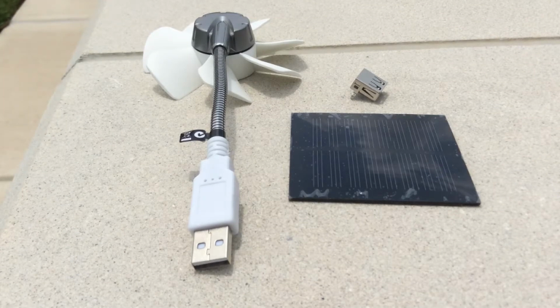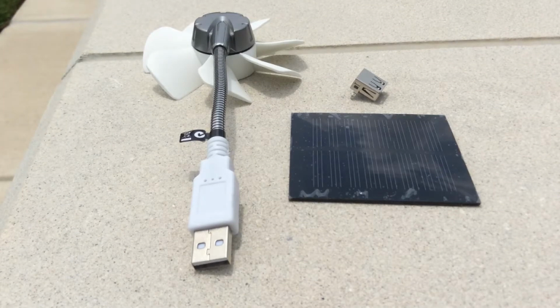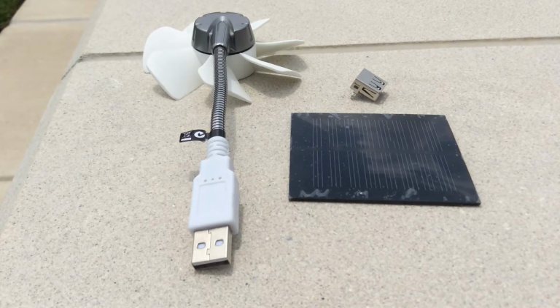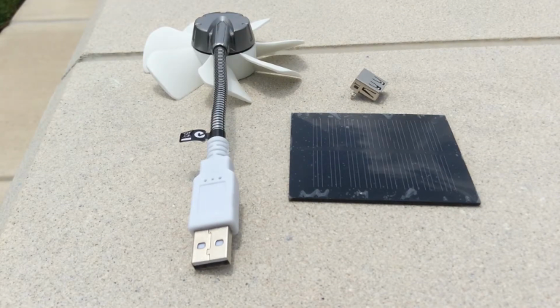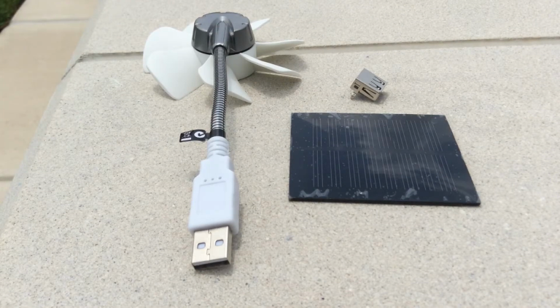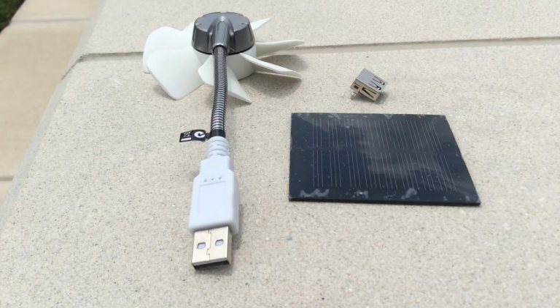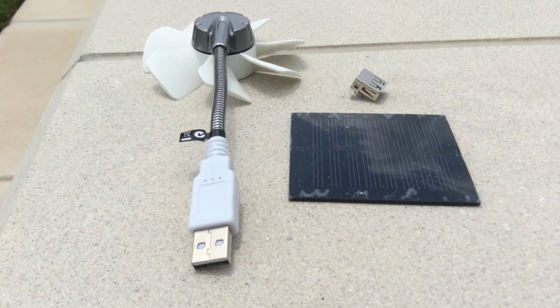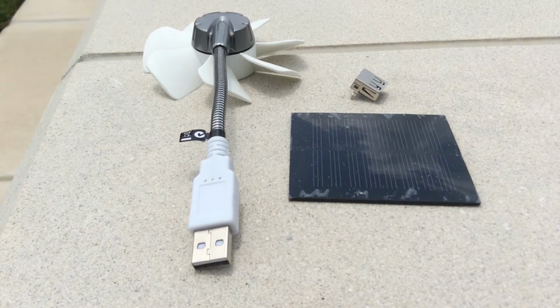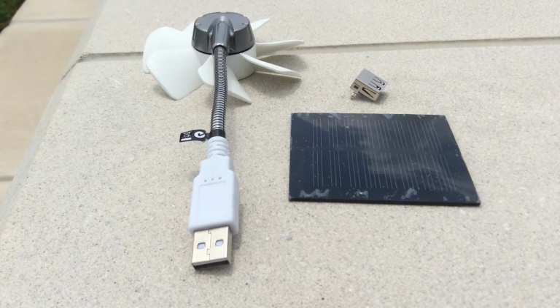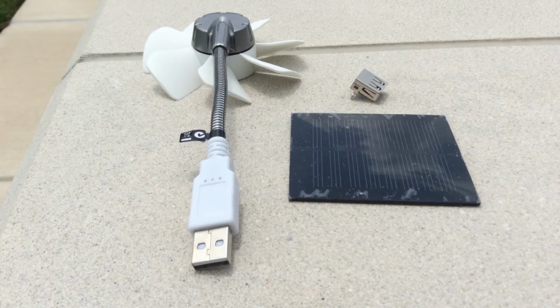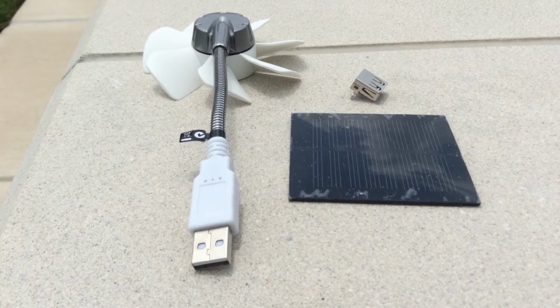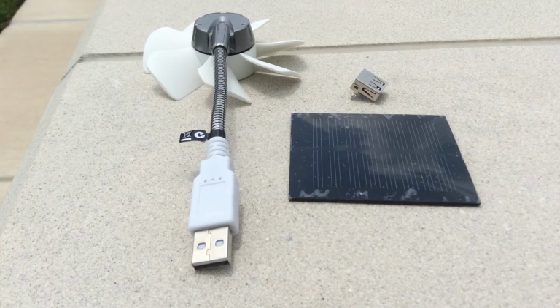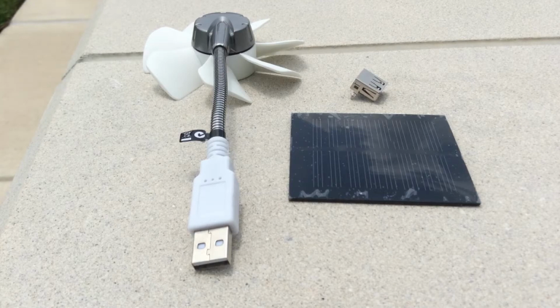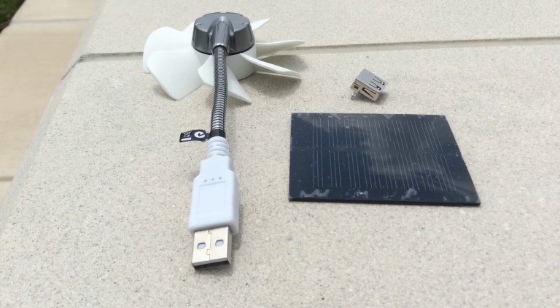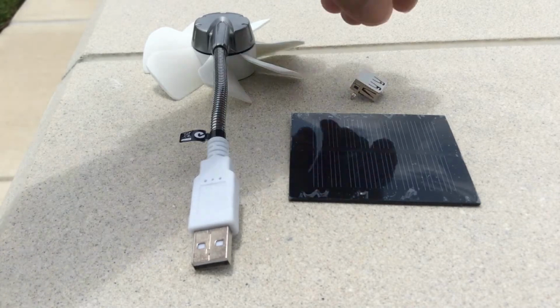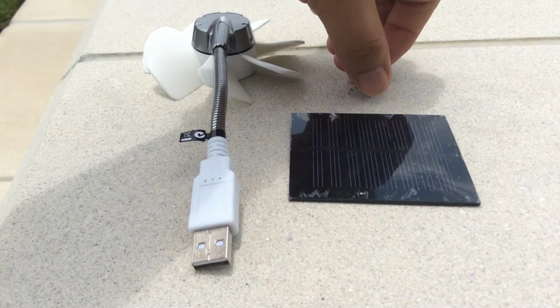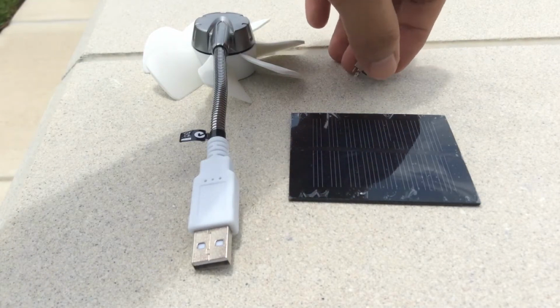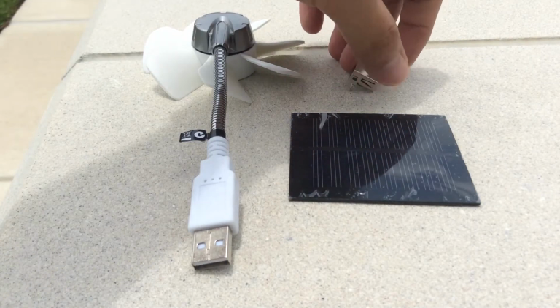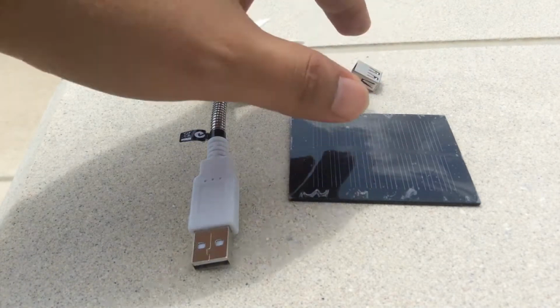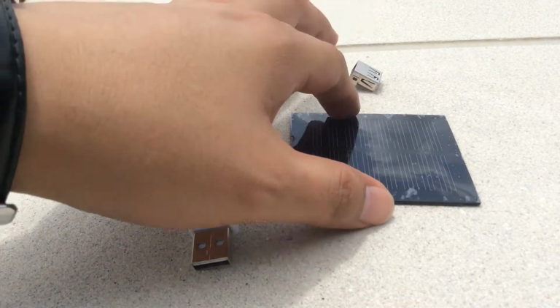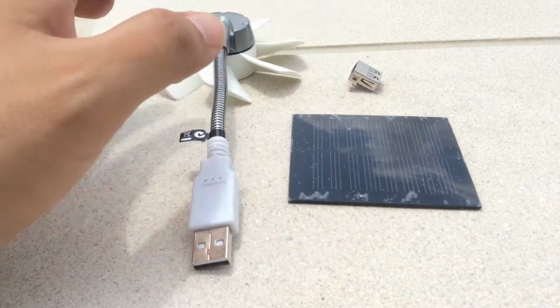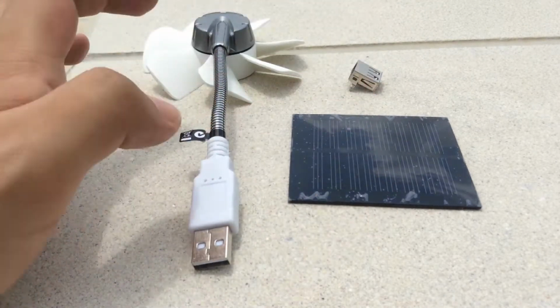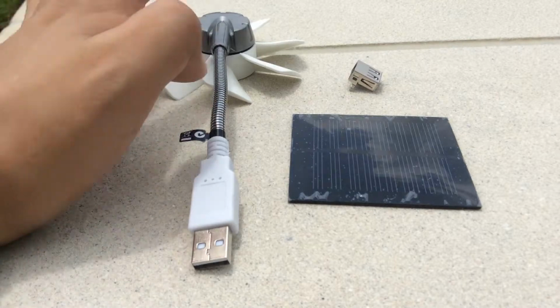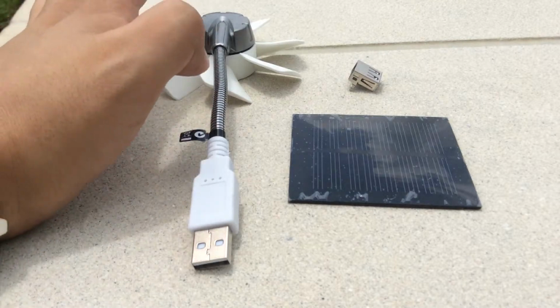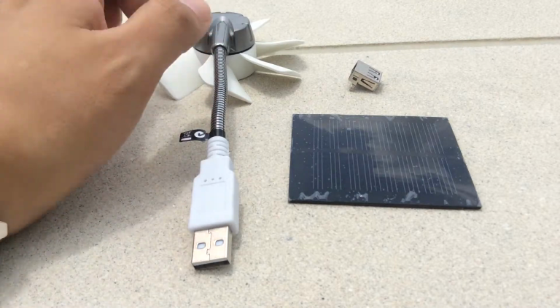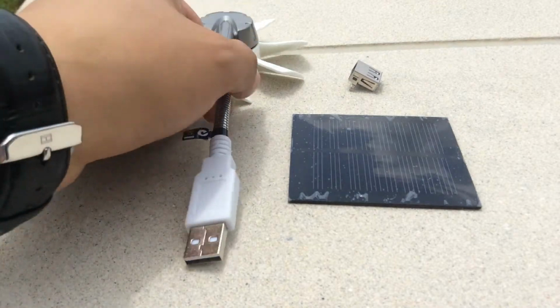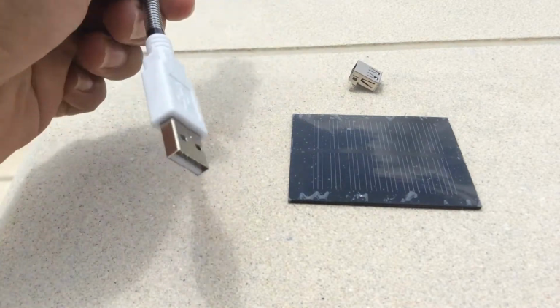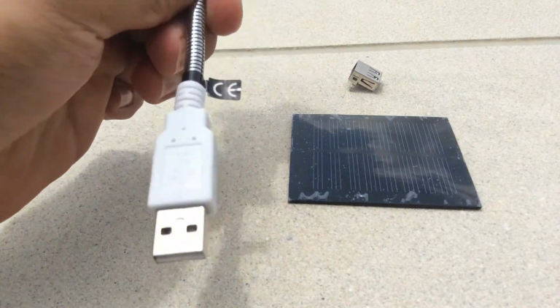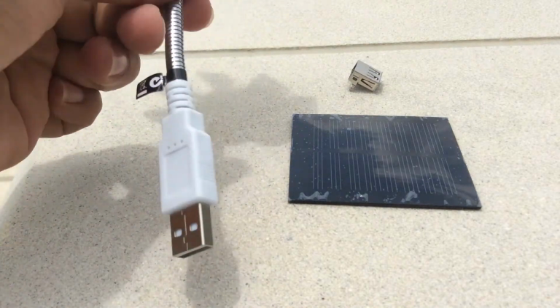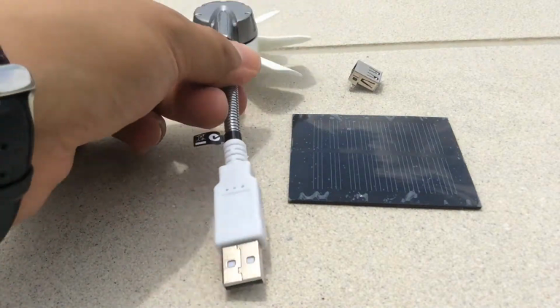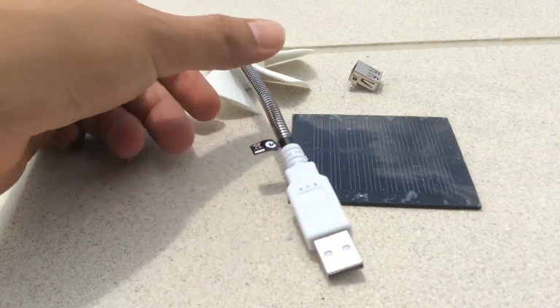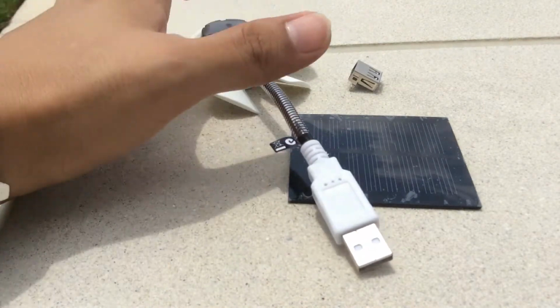Hello everybody, today we are outdoors to show you this small project. What we are going to do is to use the solar cell to power this USB fan. It's really small and it's pretty good.